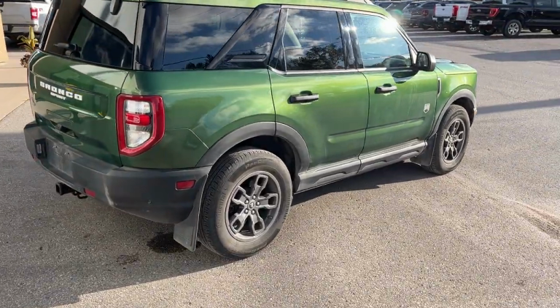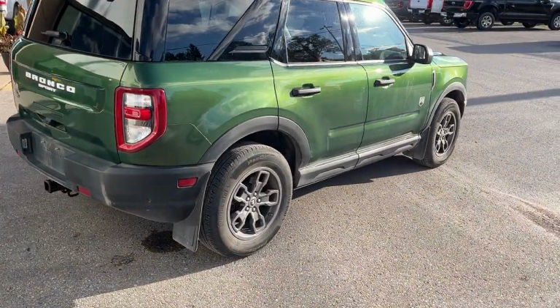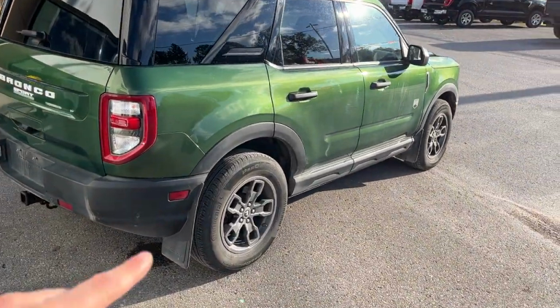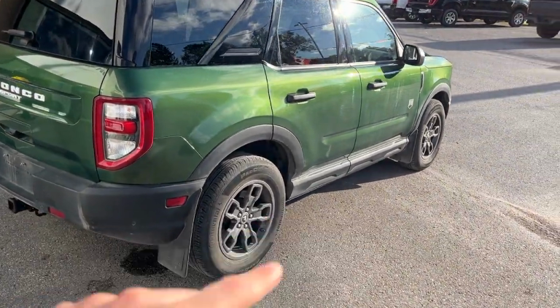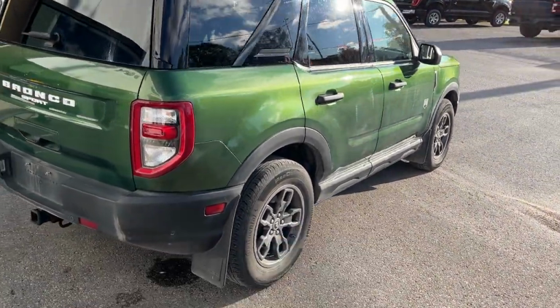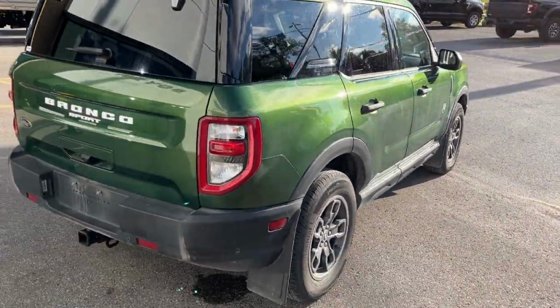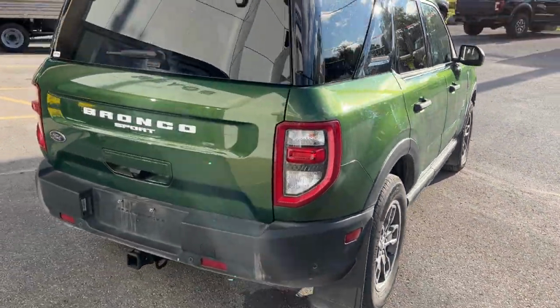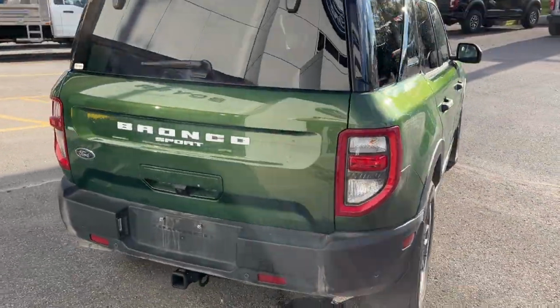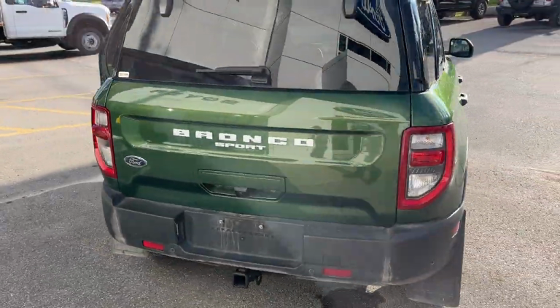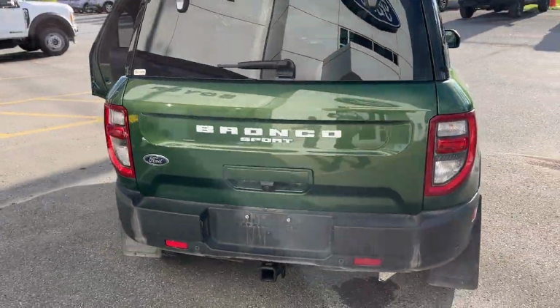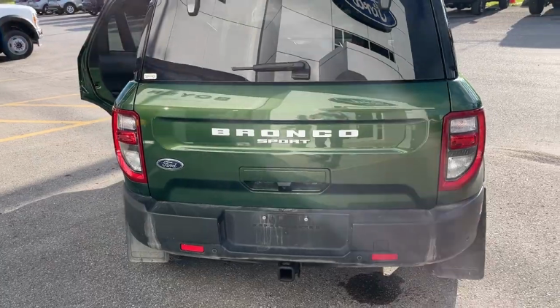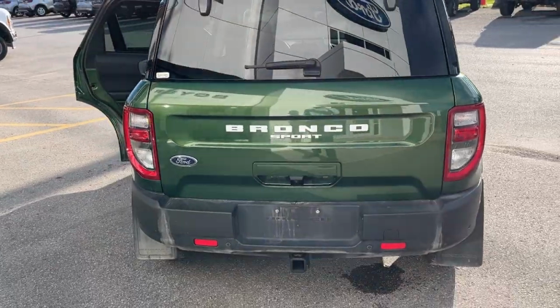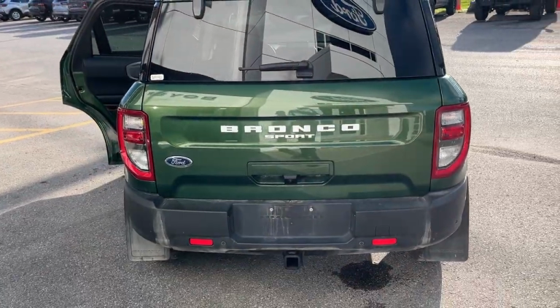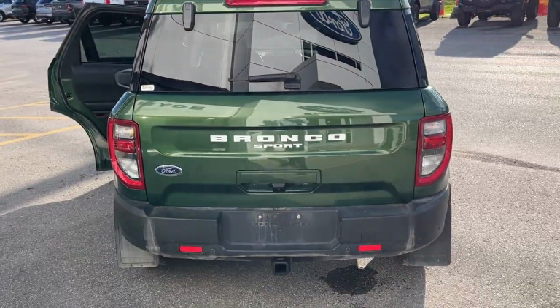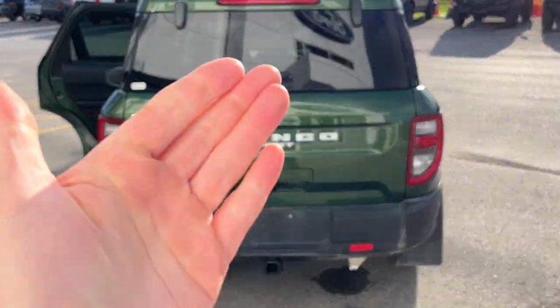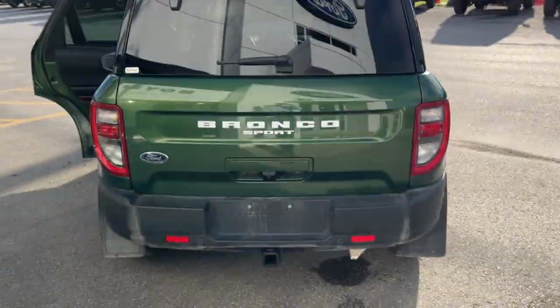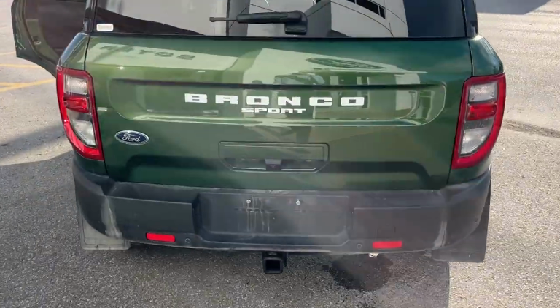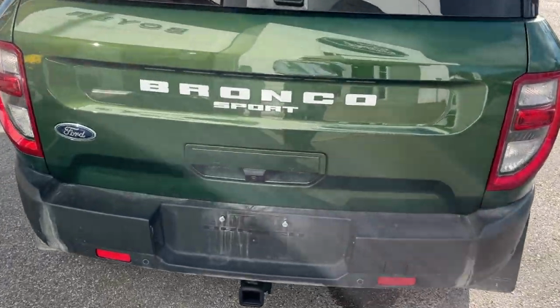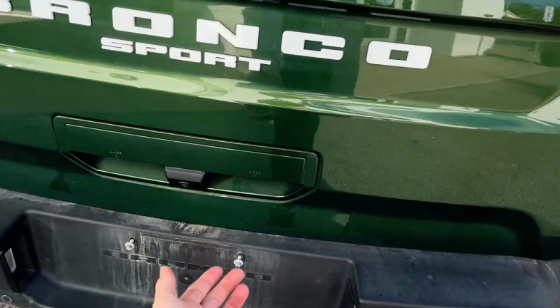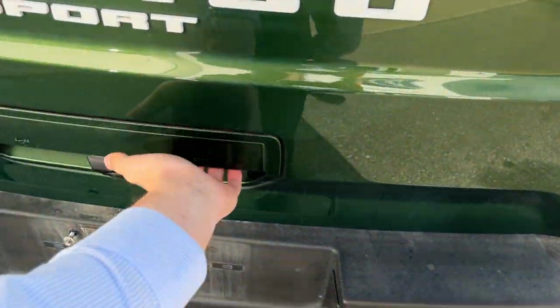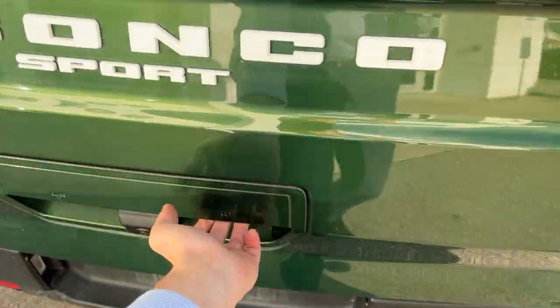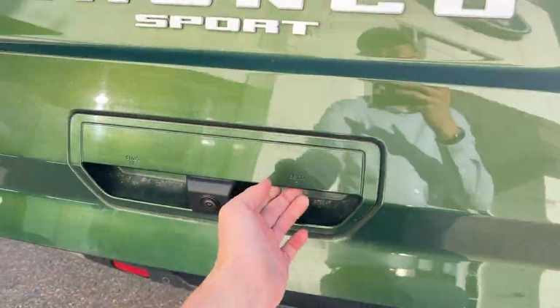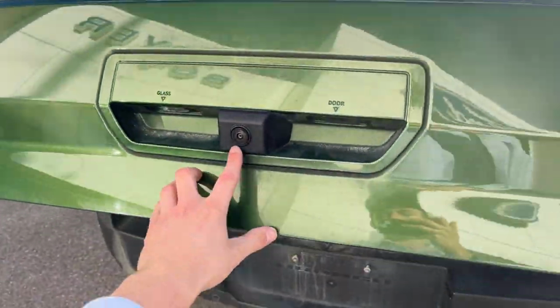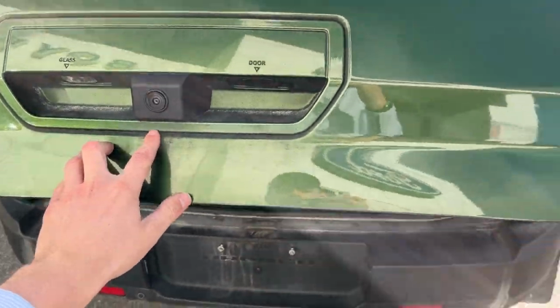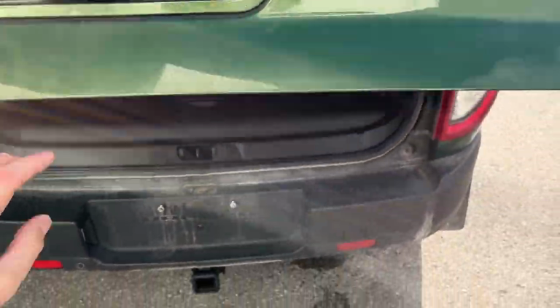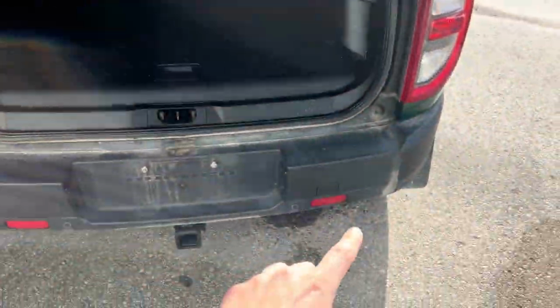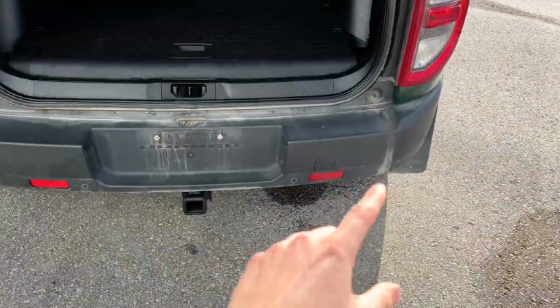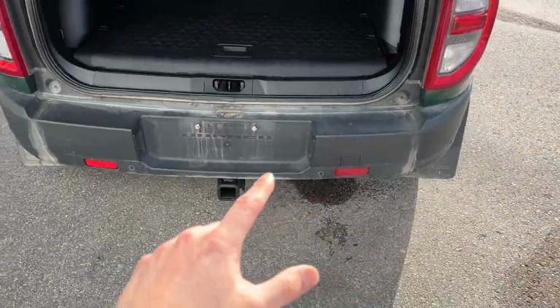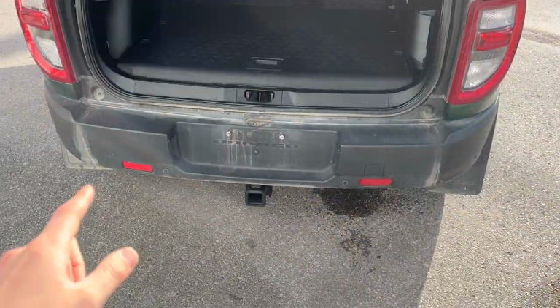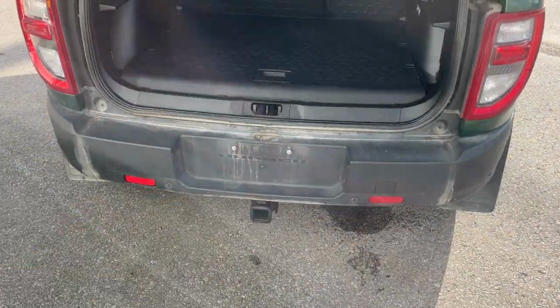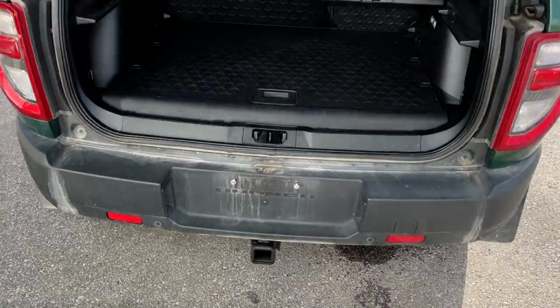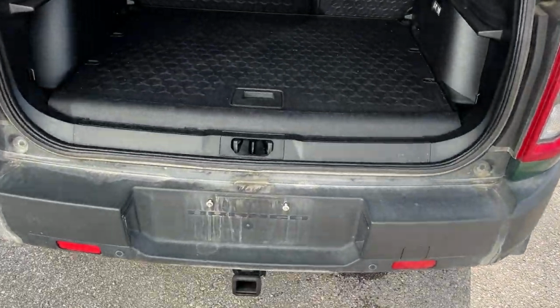You do have your Bronco splash guards installed. Coming around back, it does have the Class 2 trailer tow package. You can't open just the rear glass, but it'll open the whole tailgate. You do have your rear camera. This one does have the convenience package, so you do get the reverse parking sensors.